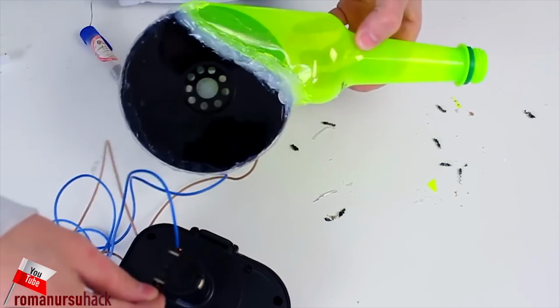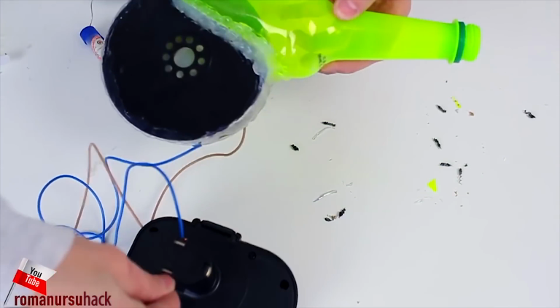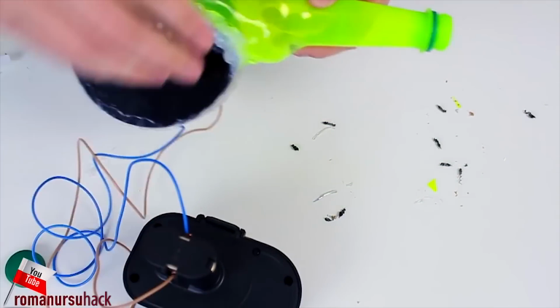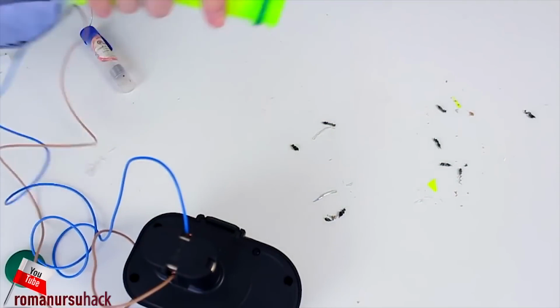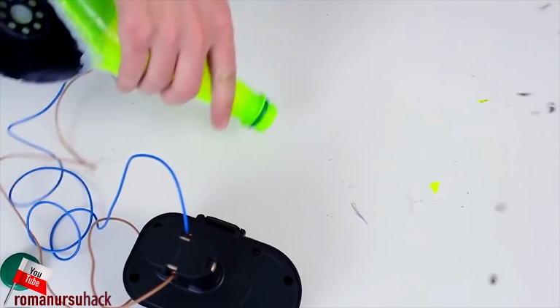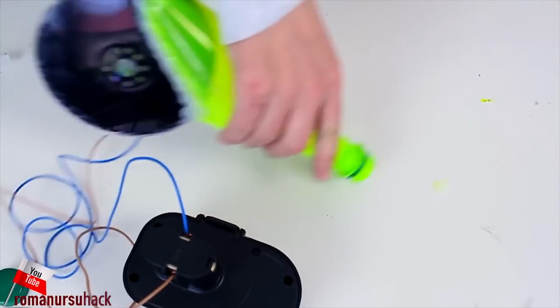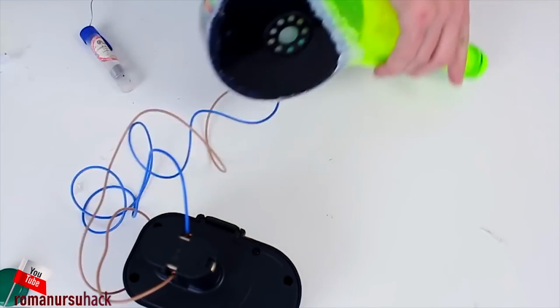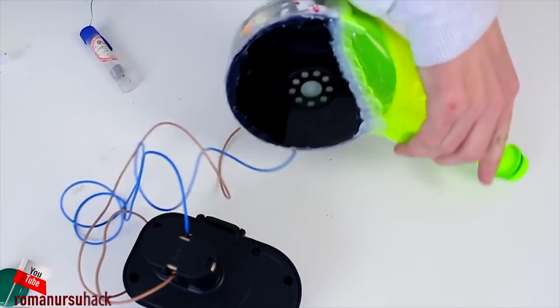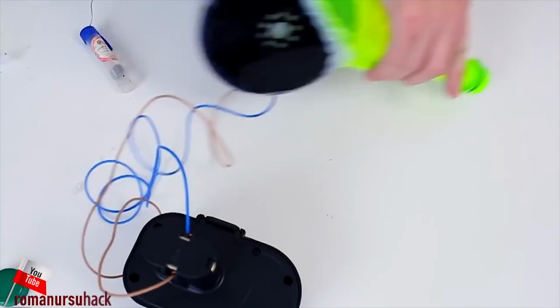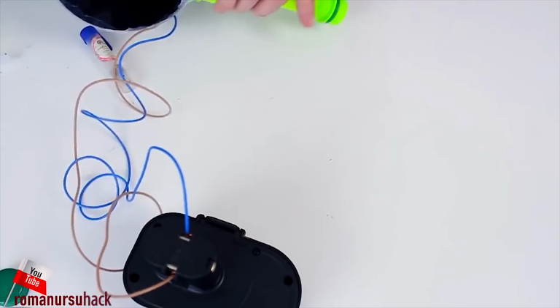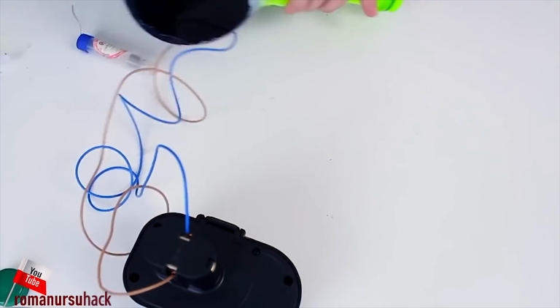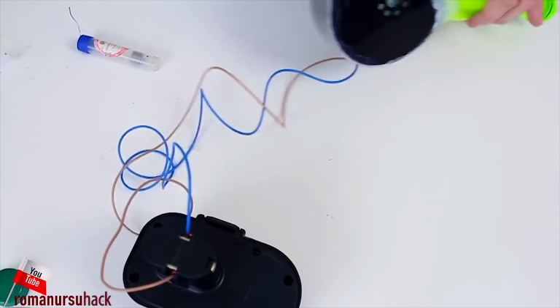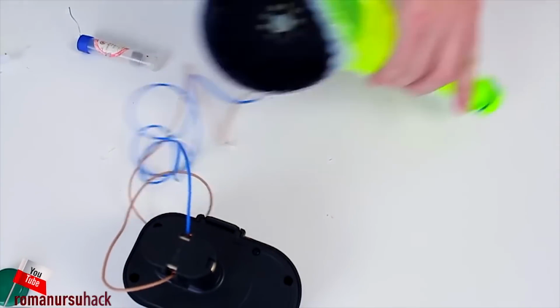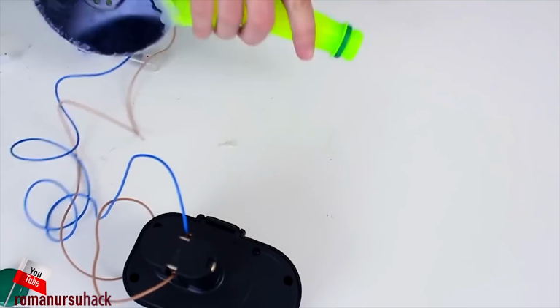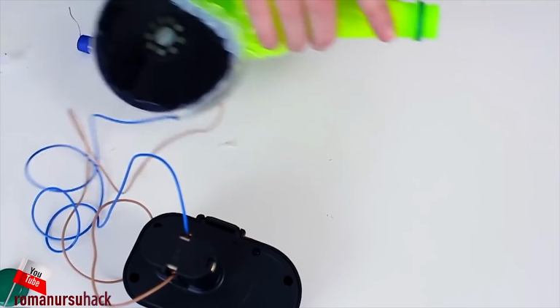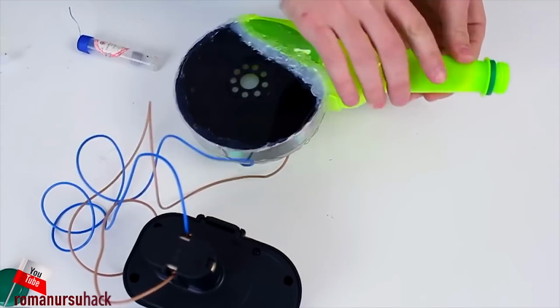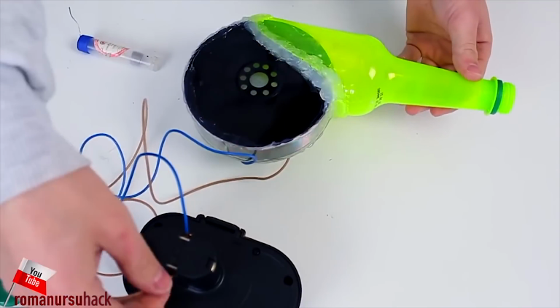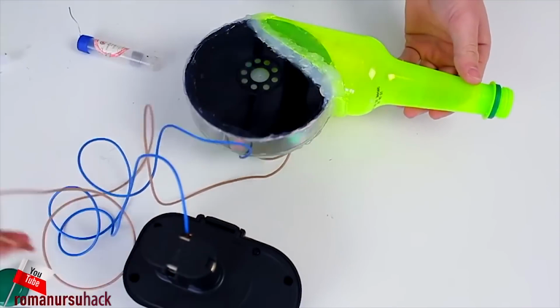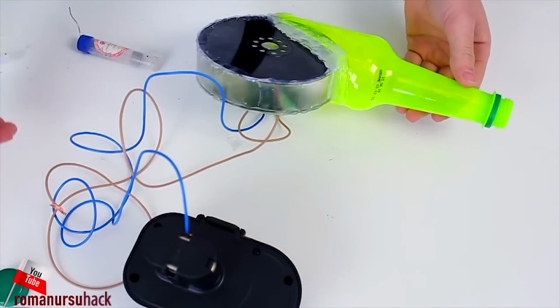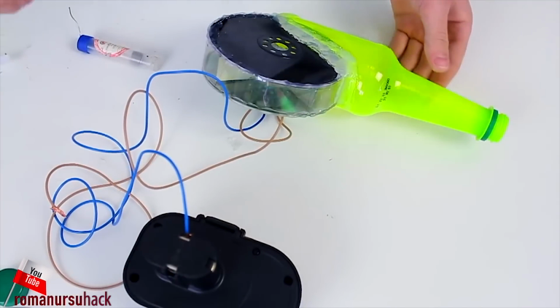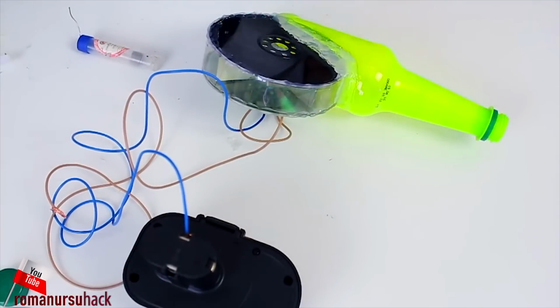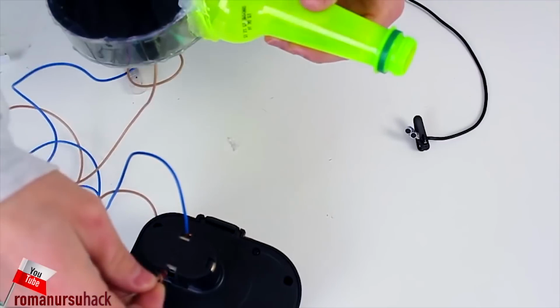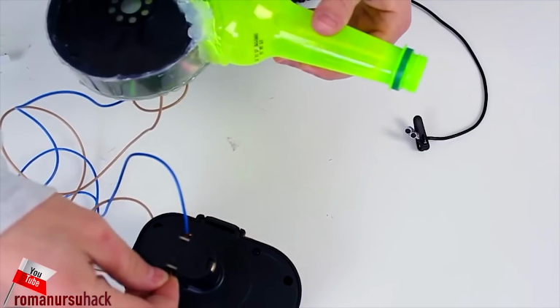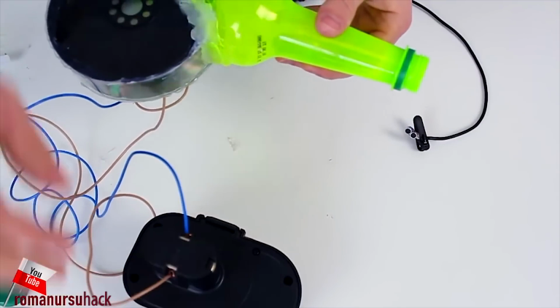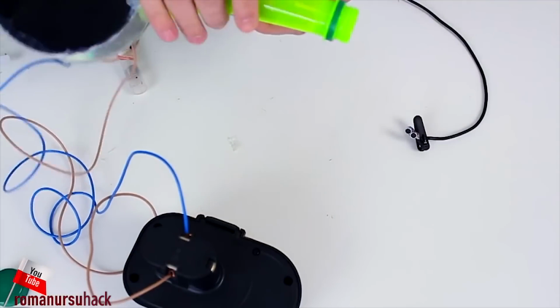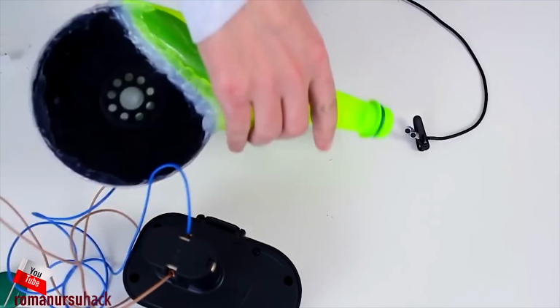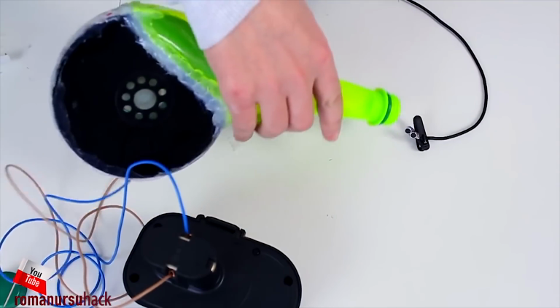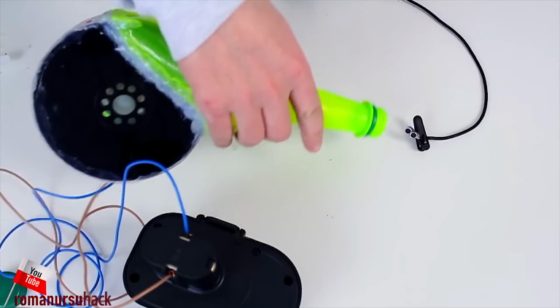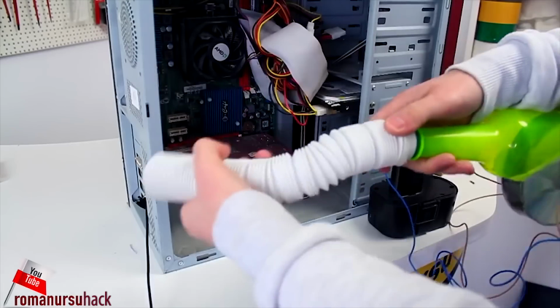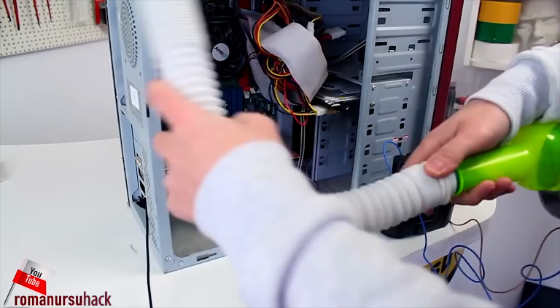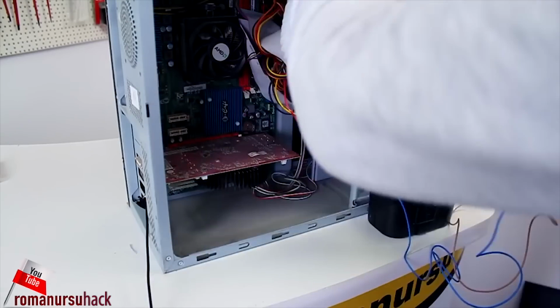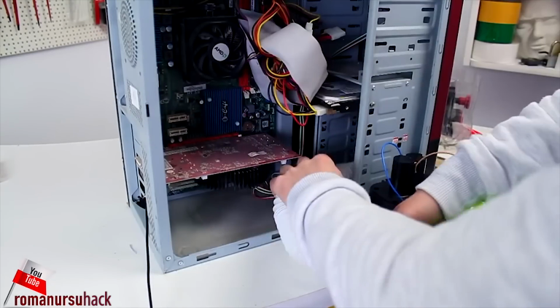And if you use a more powerful motor for this project and make the device a bit bigger, you'll be able to remove leaves or some rubbish when fall comes. And for now, with the help of our device, you can easily, for example, dust your computer case.